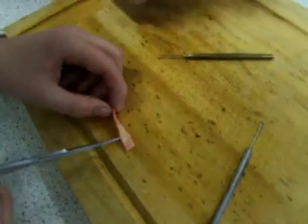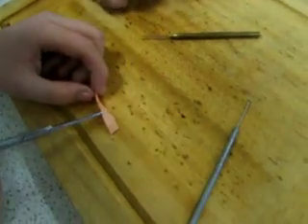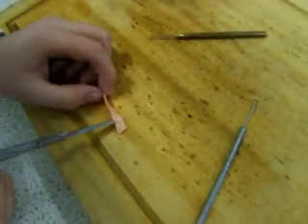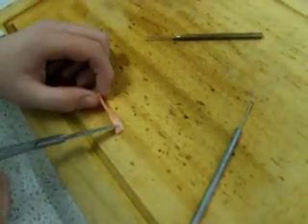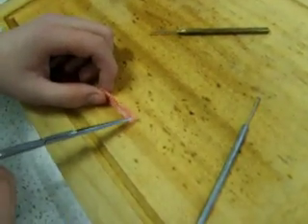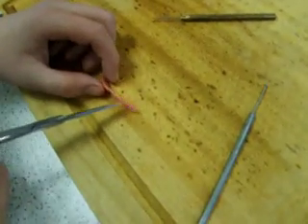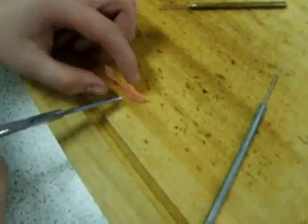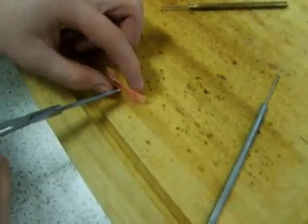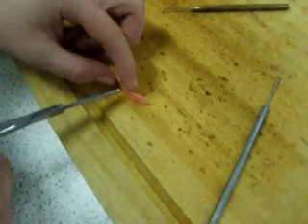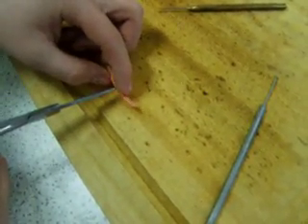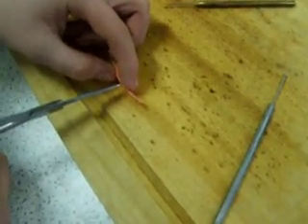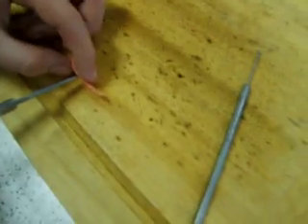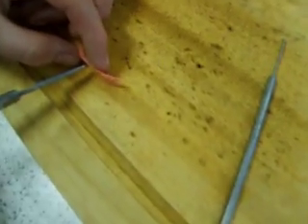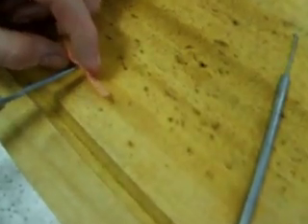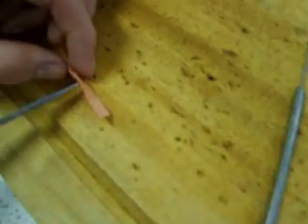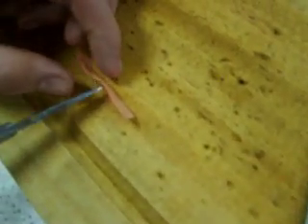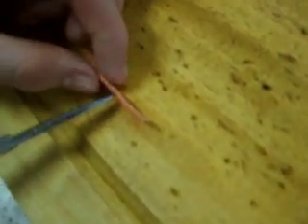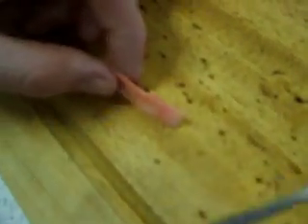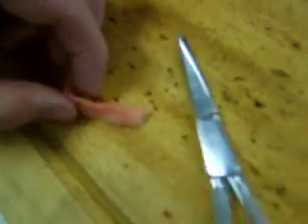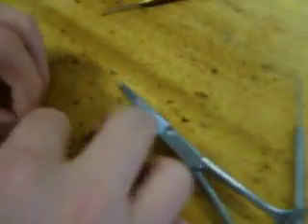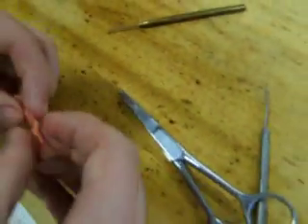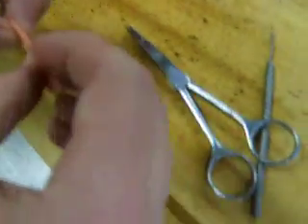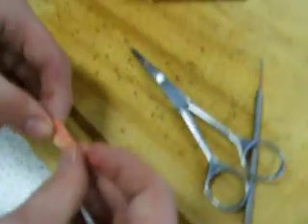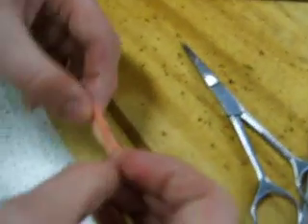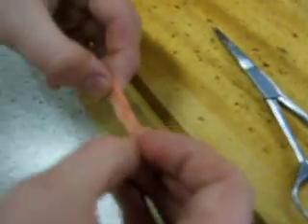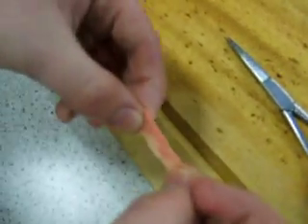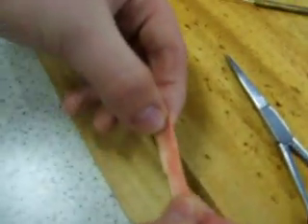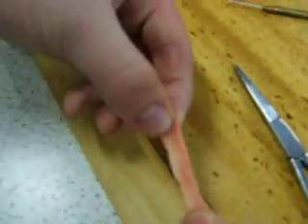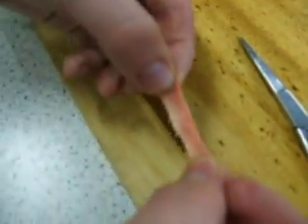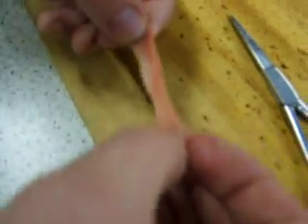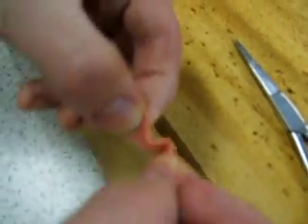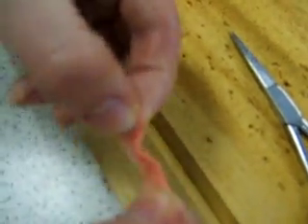It doesn't actually appear to be that thick — possibly a millimetre and a half. That is thick. Very elastic as well — it's almost as elastic as a plastic fan.